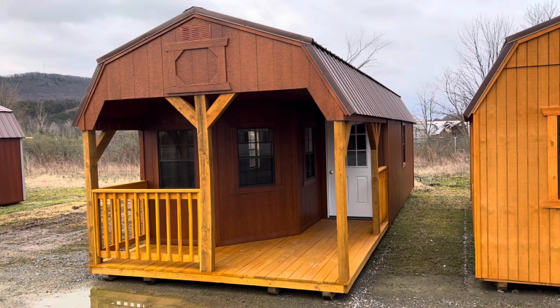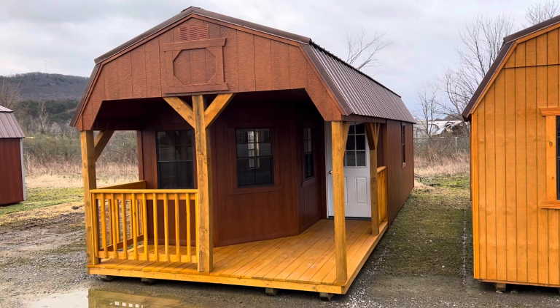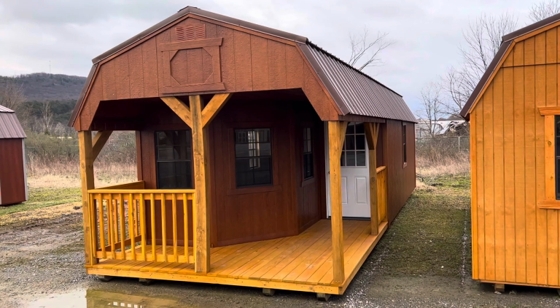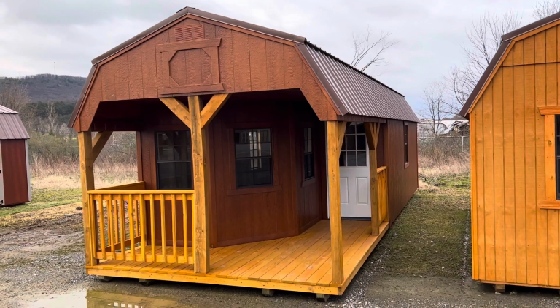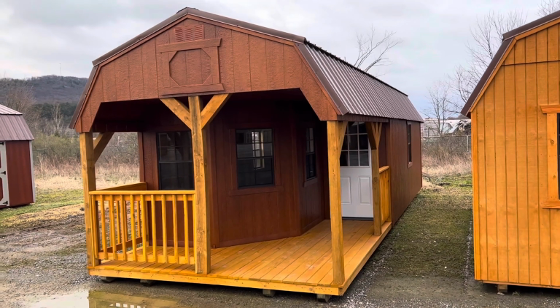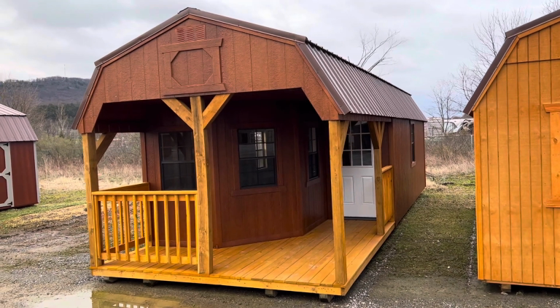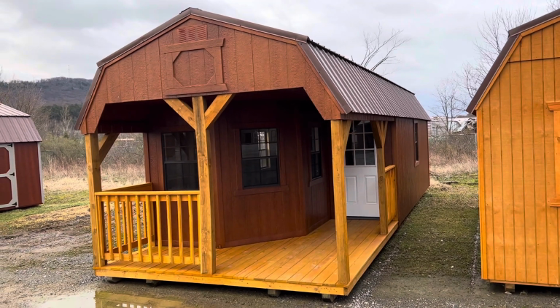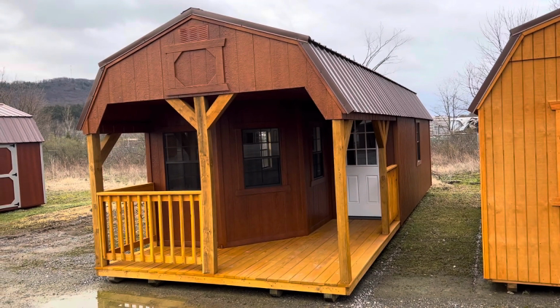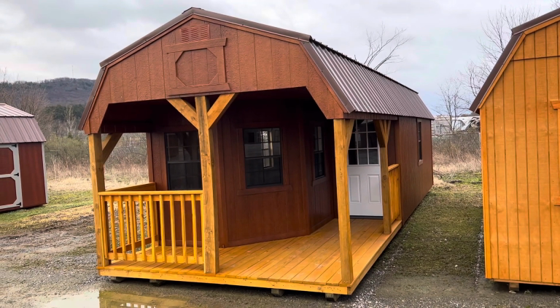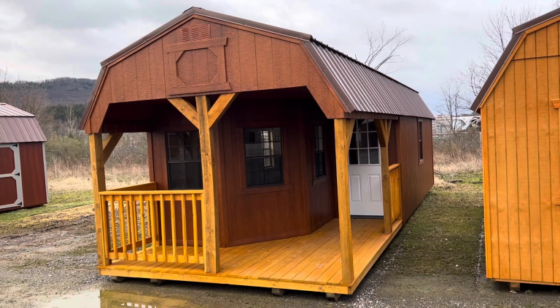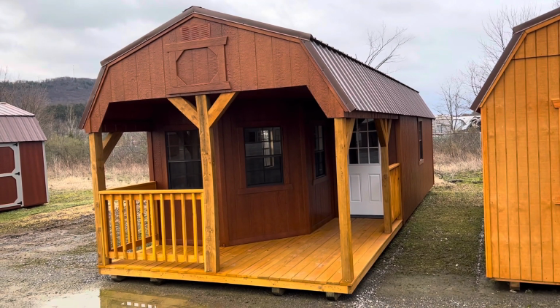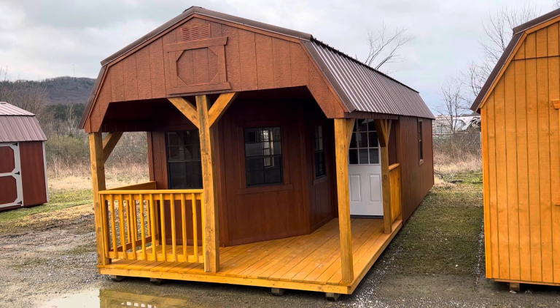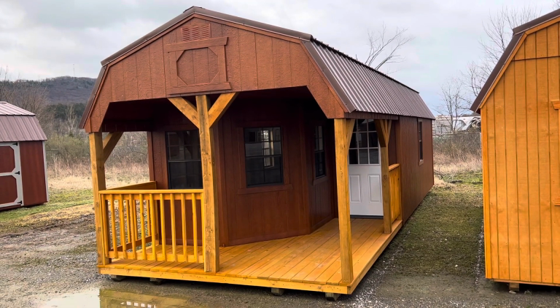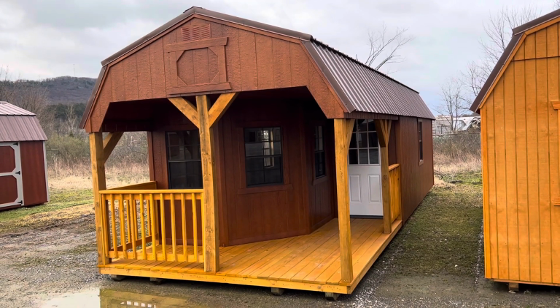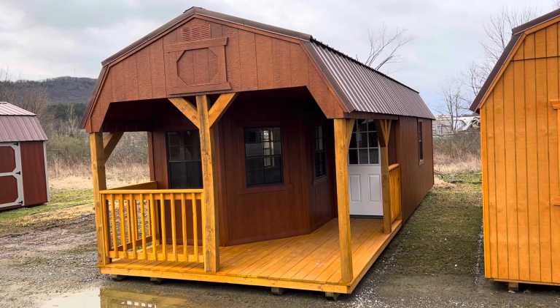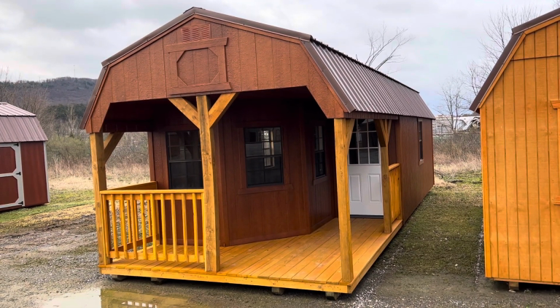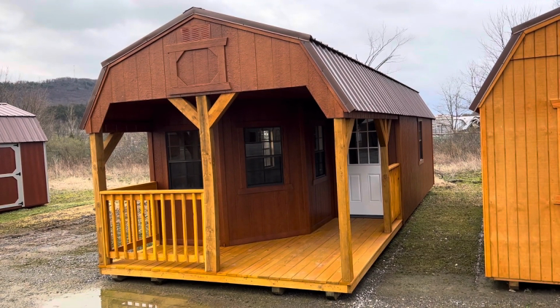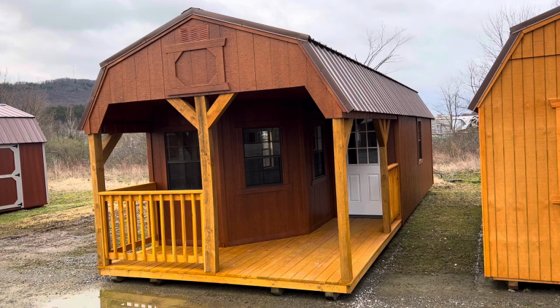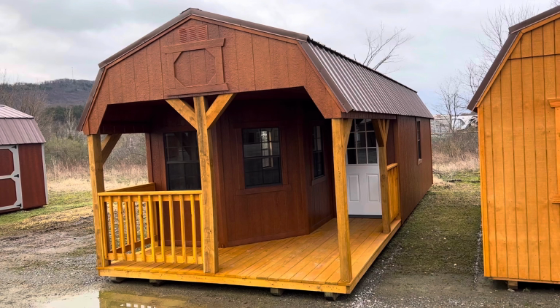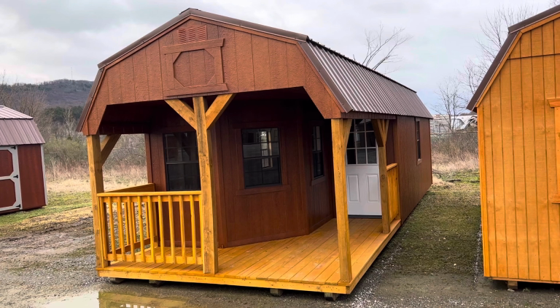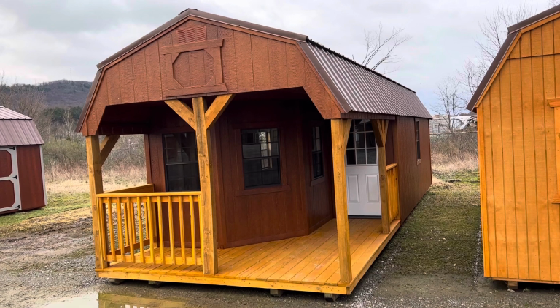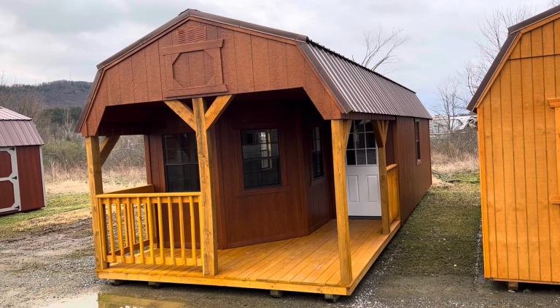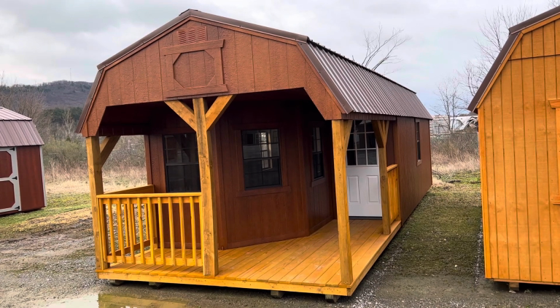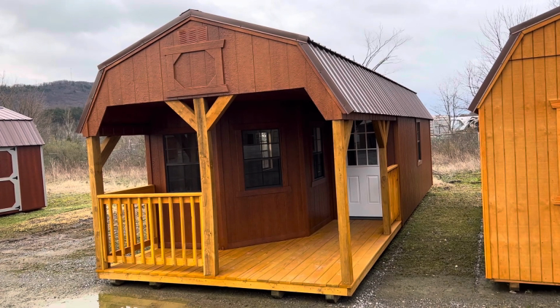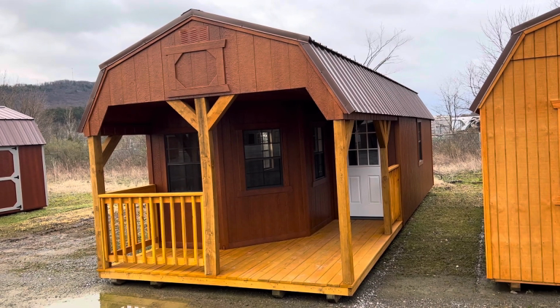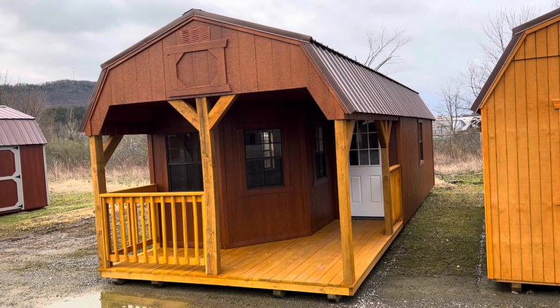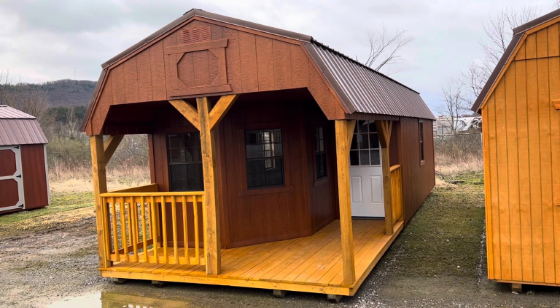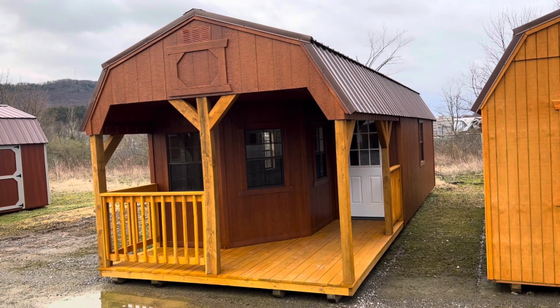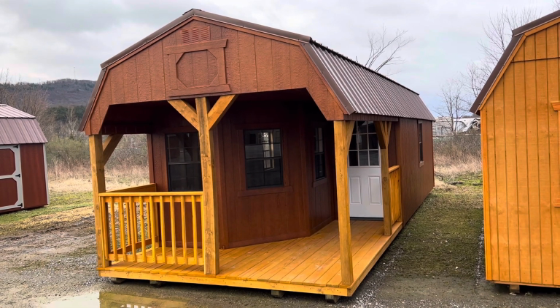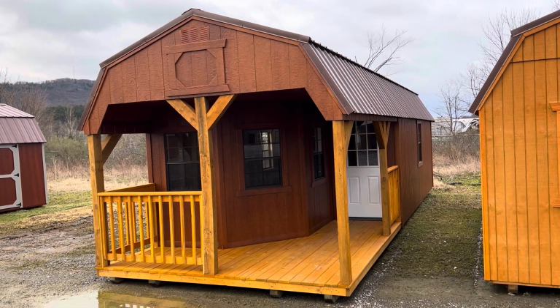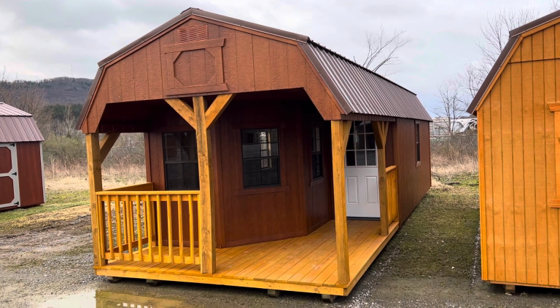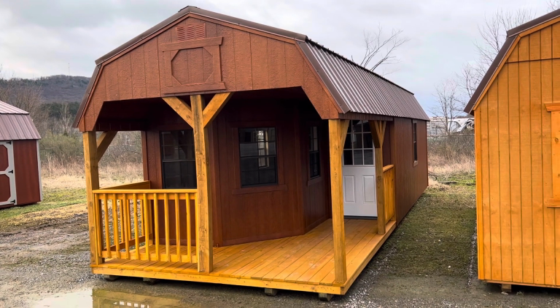The cabin has, on the wraparound porch, the nine-light house door. It has five windows.